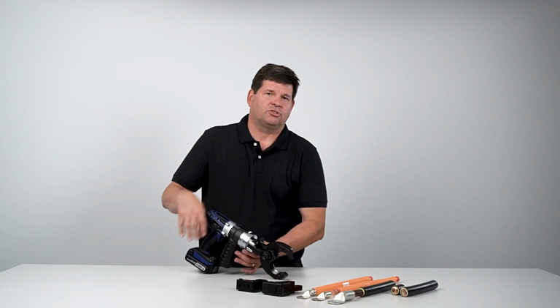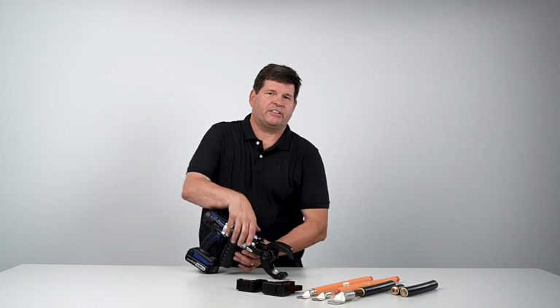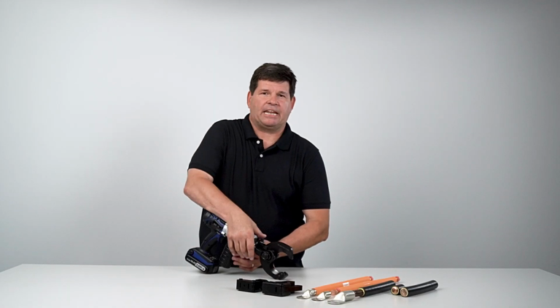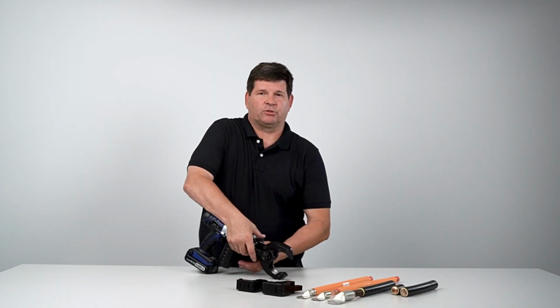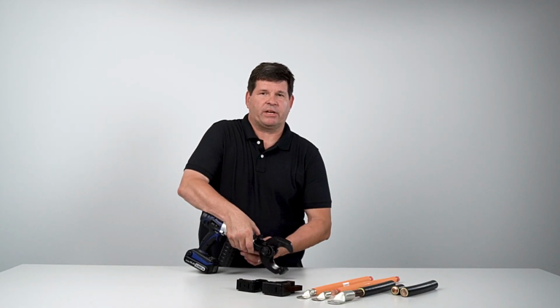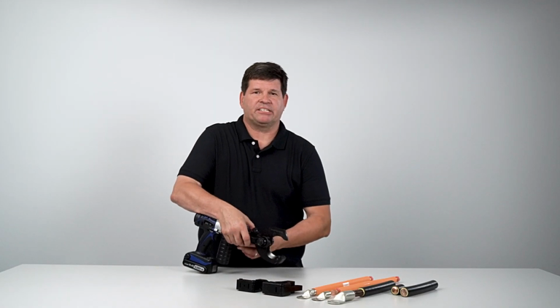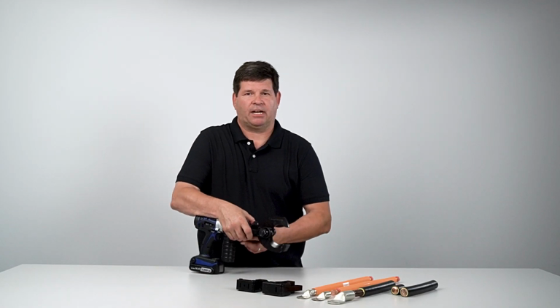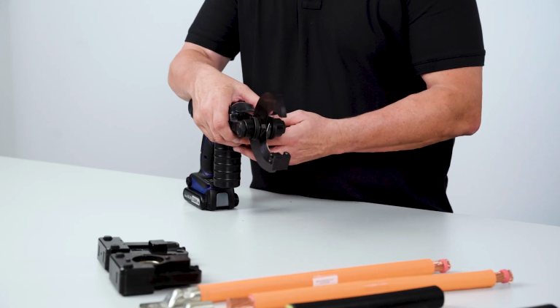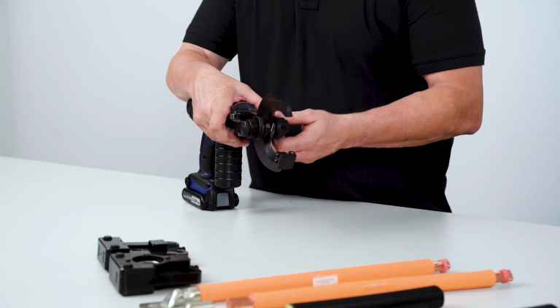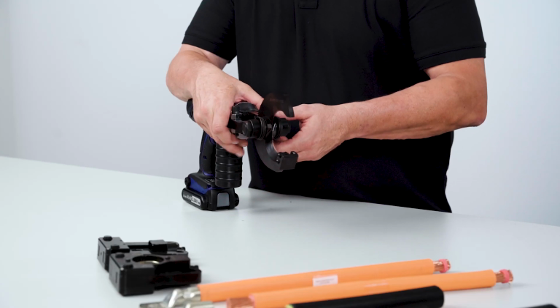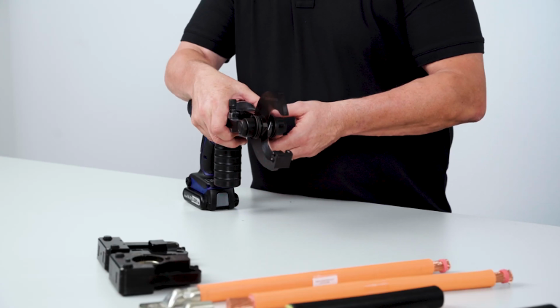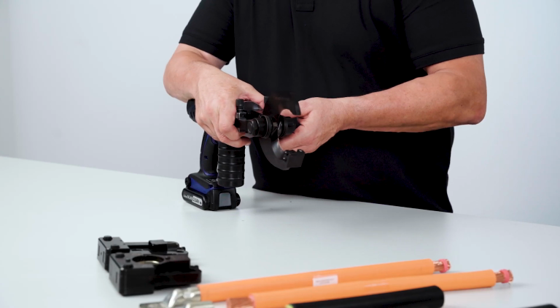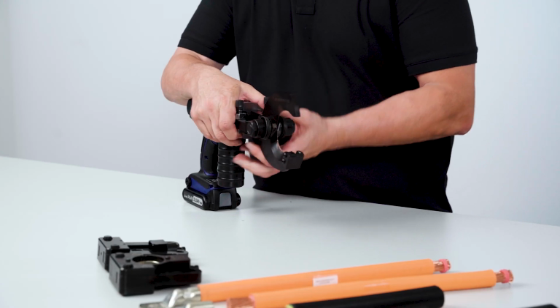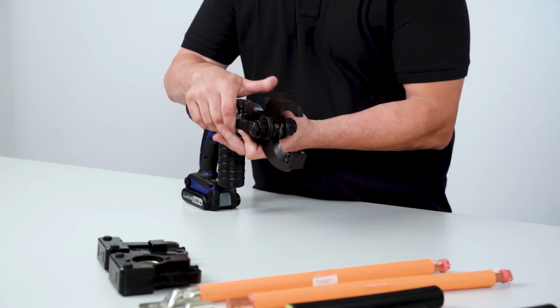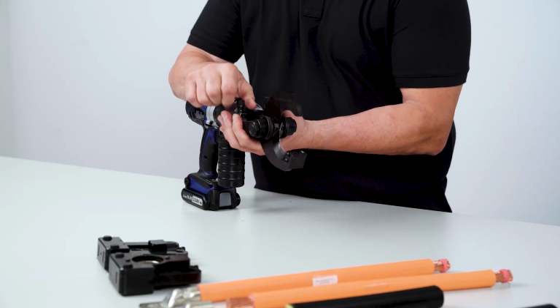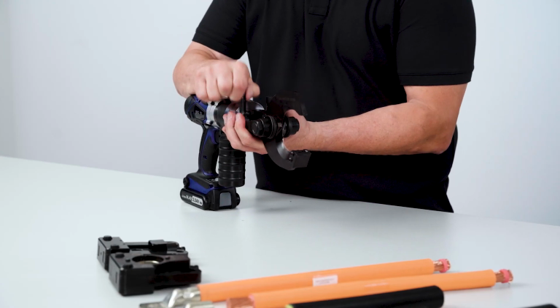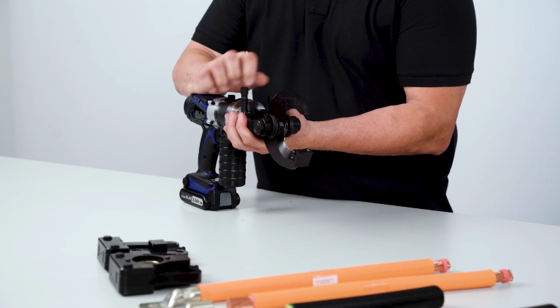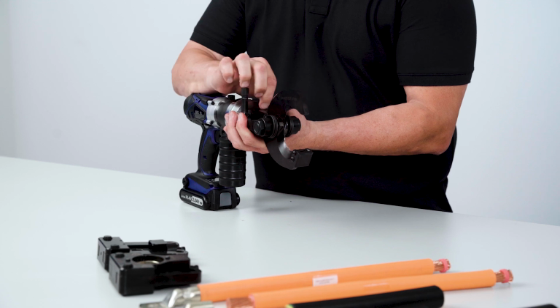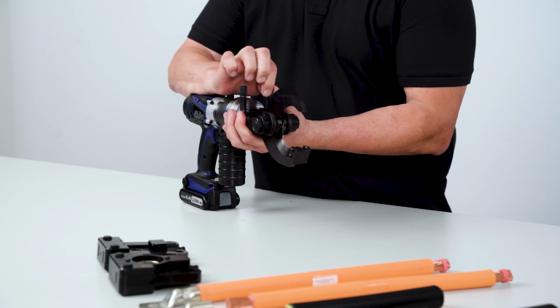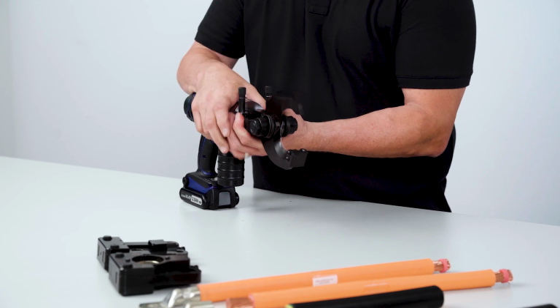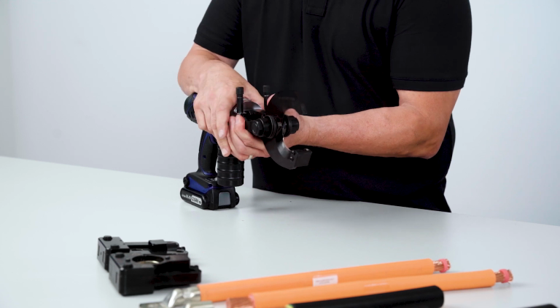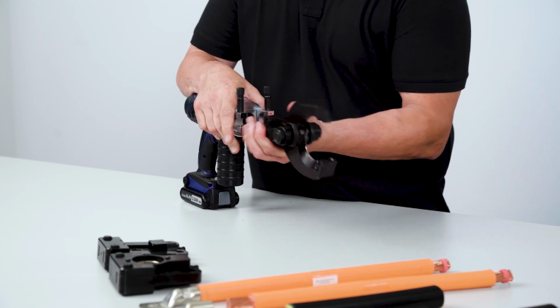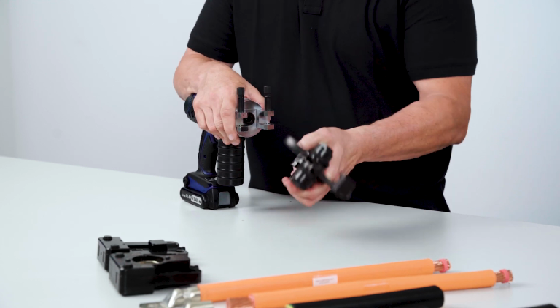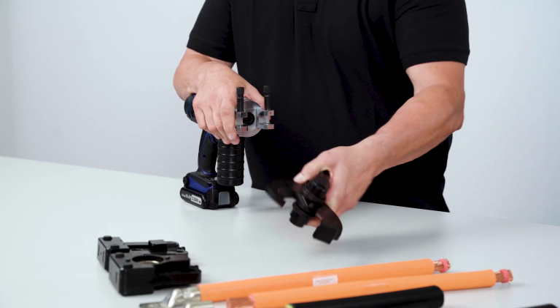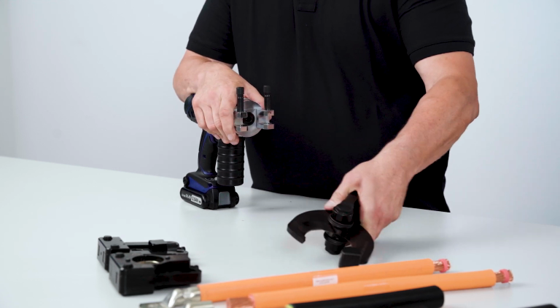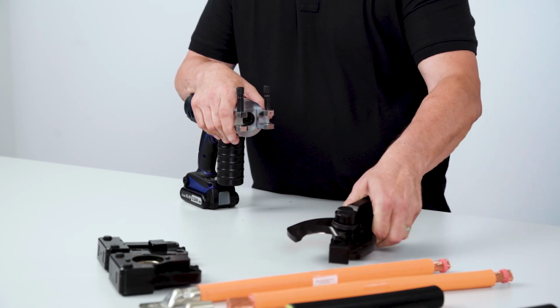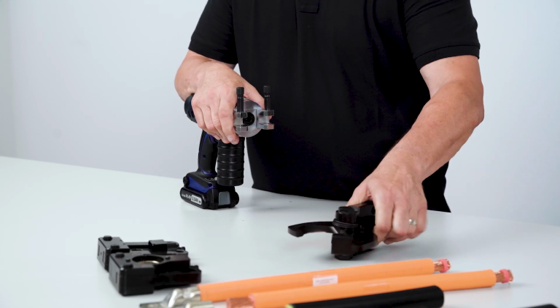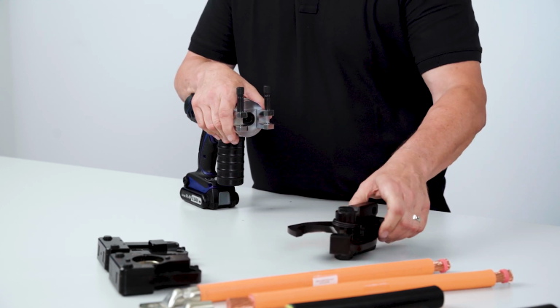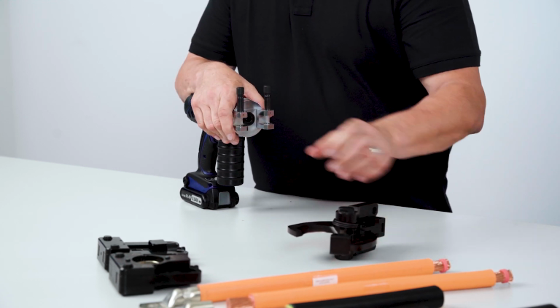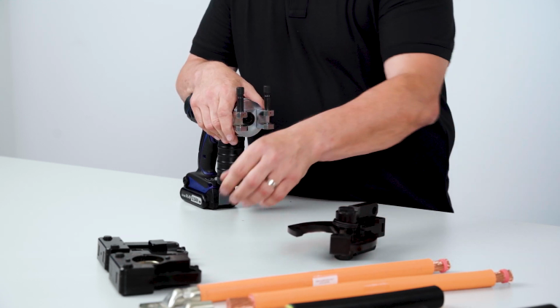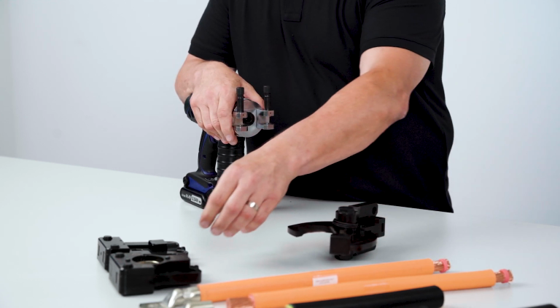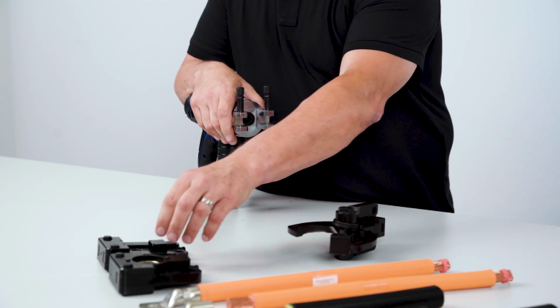Changing the adapter is a quick and easy process. You release the two retaining pins connecting the adapter to the collar. Let's change to the crimping adapter.